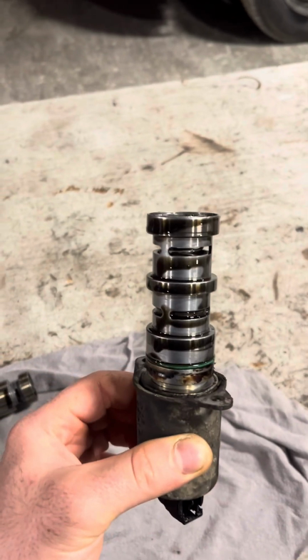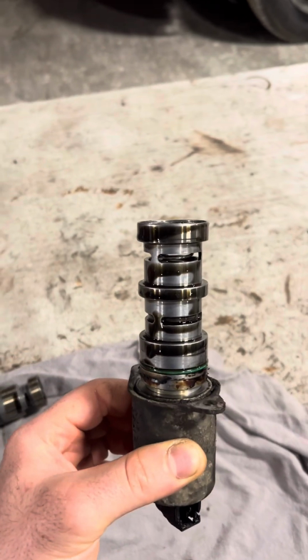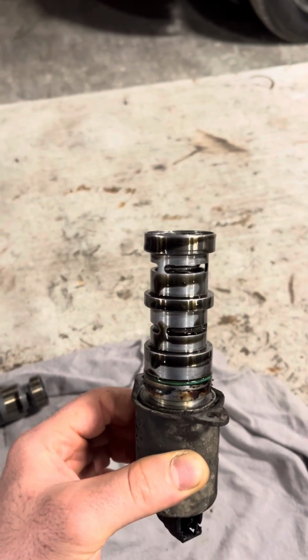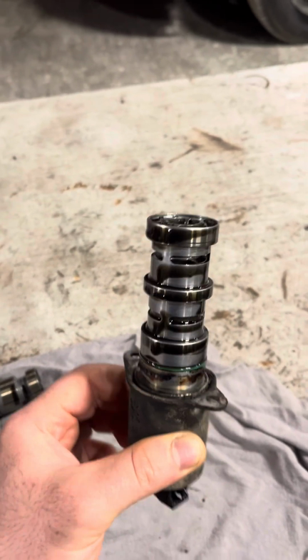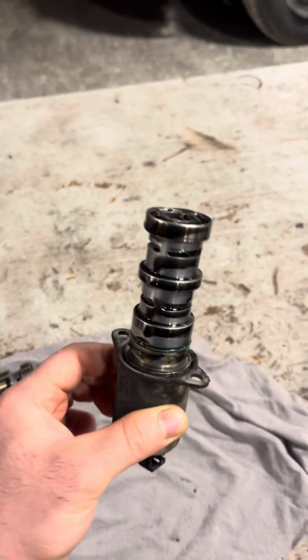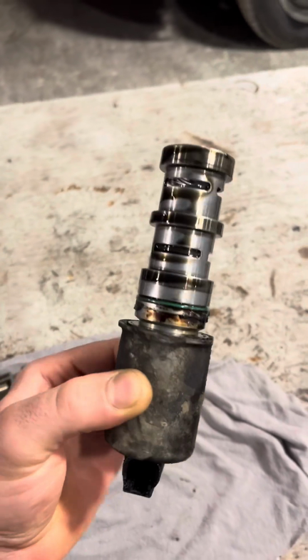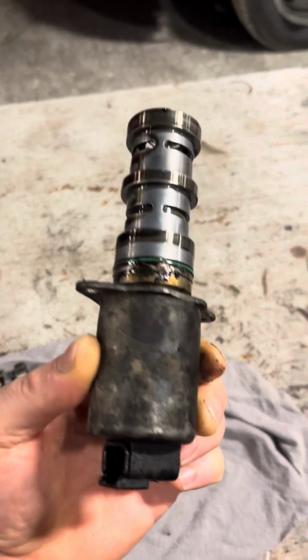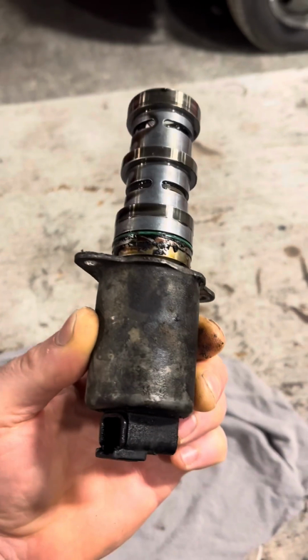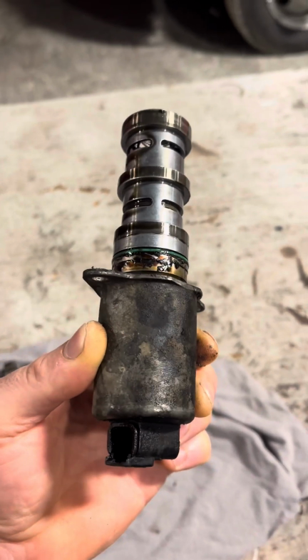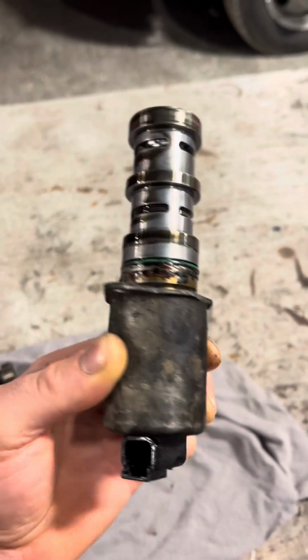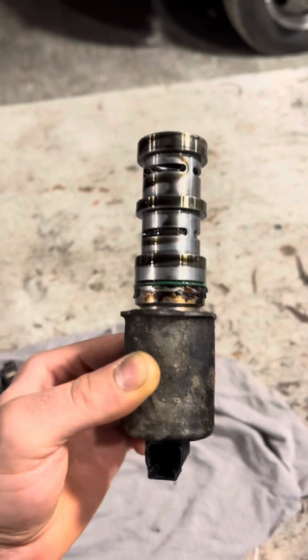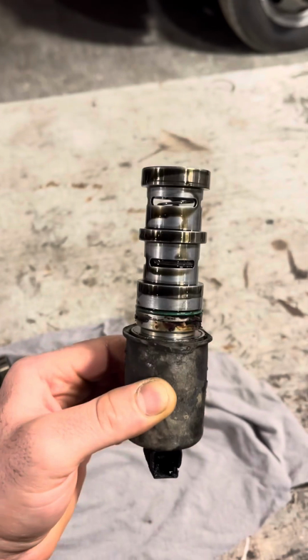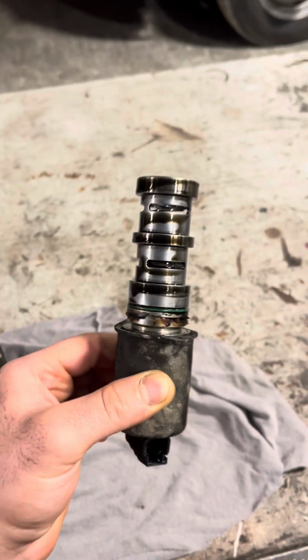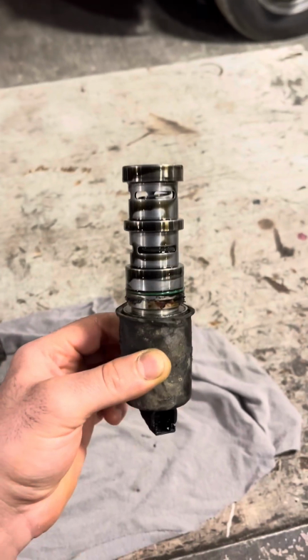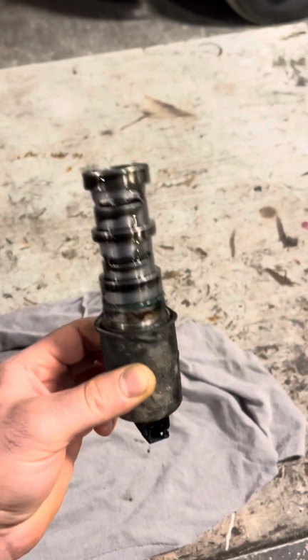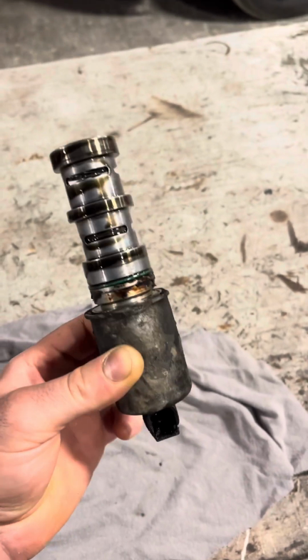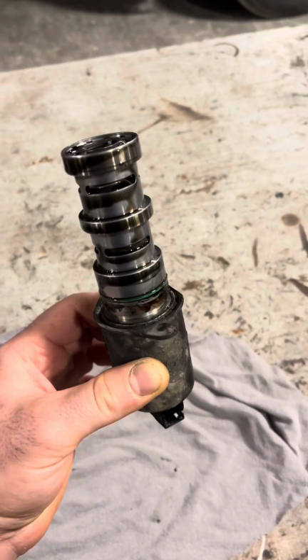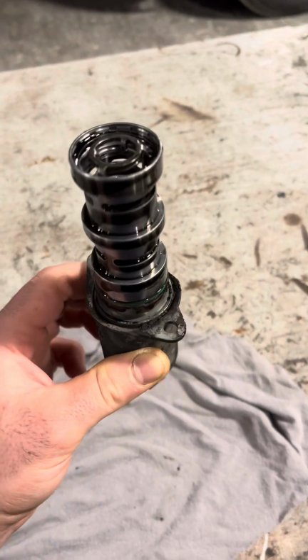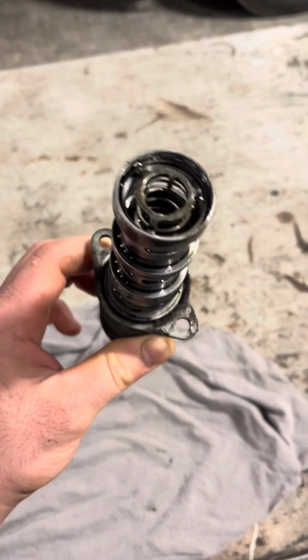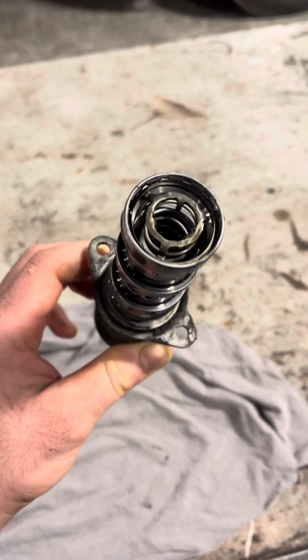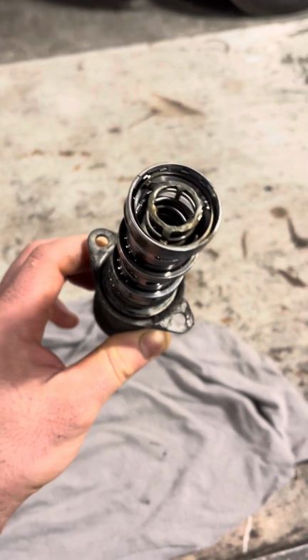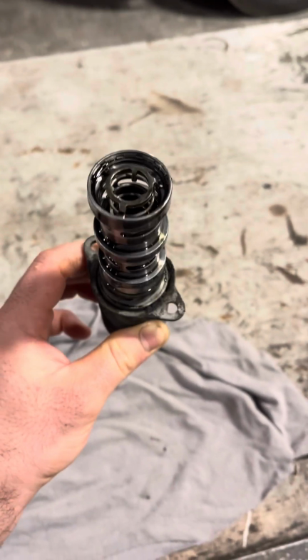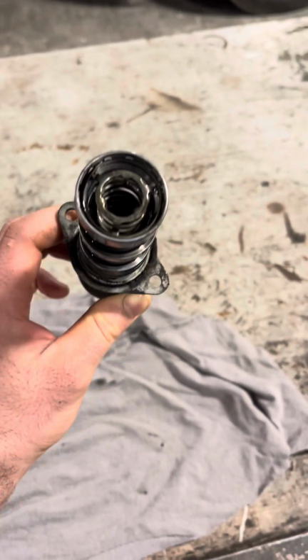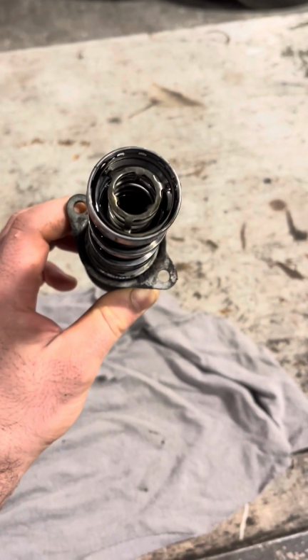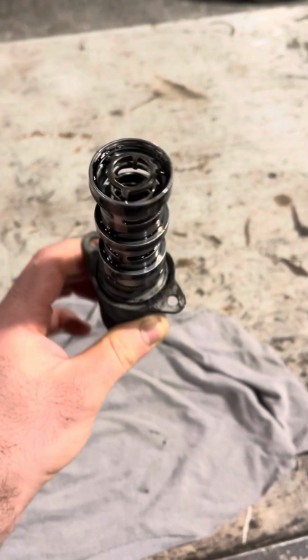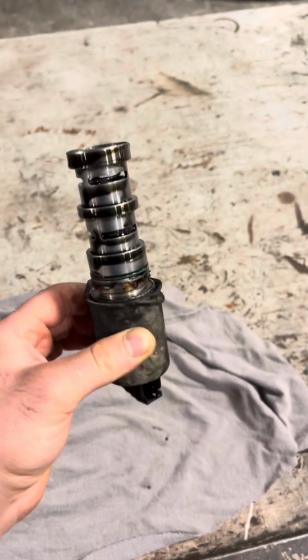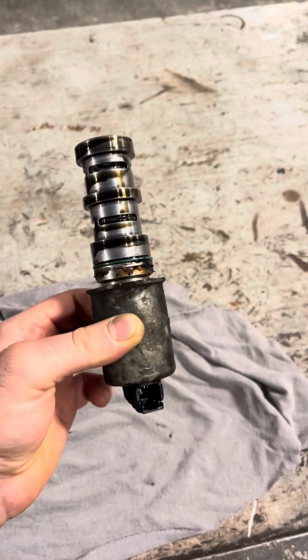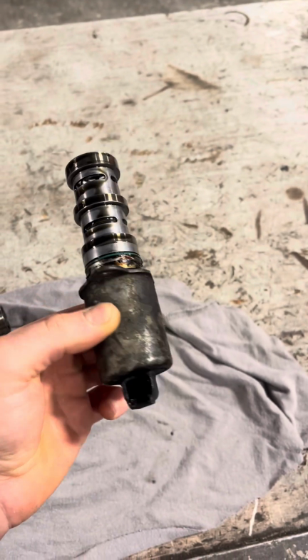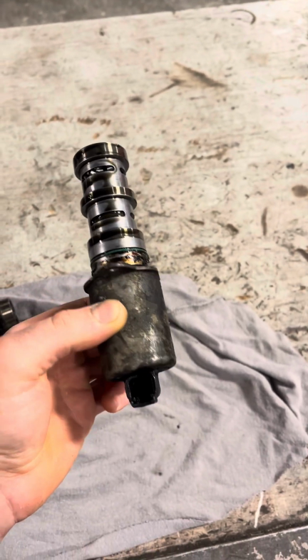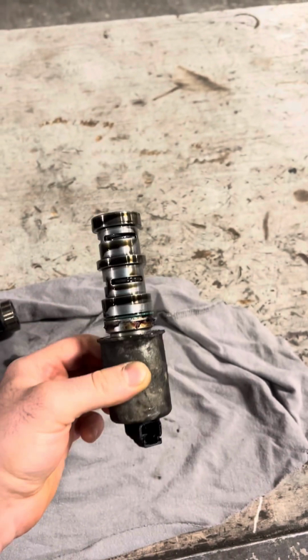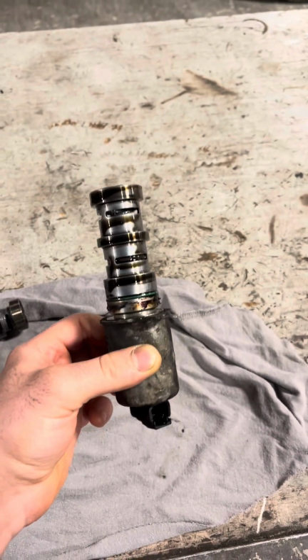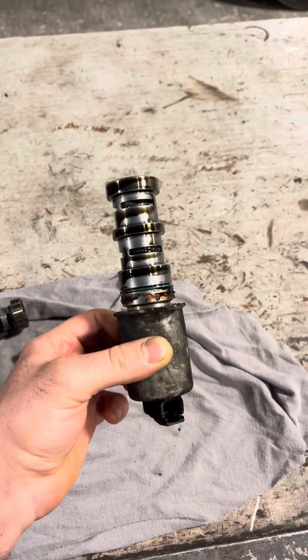I can already hear people saying you shouldn't be grinding the engine block — but you're barely taking anything off. That engine block is thick as hell, don't worry about it.